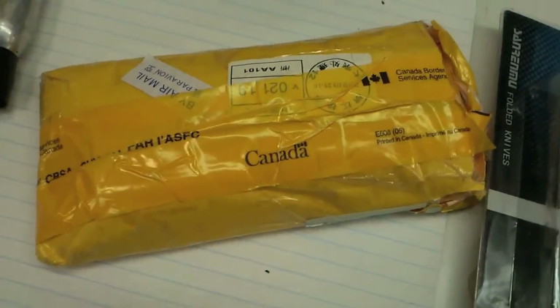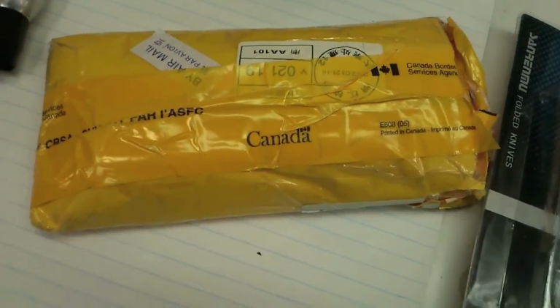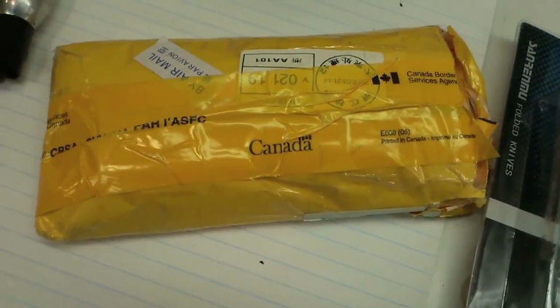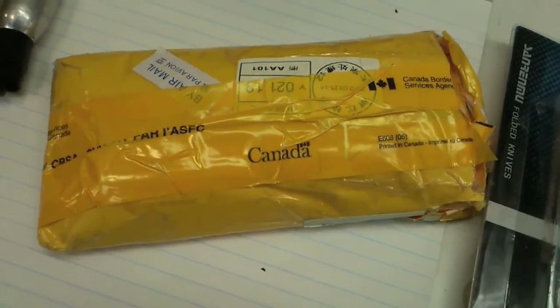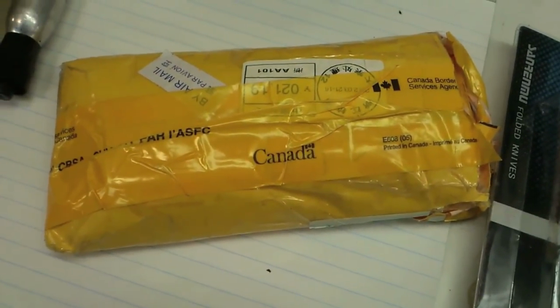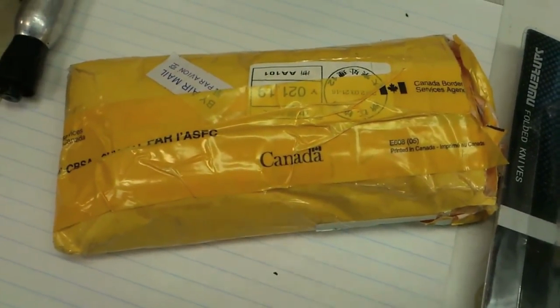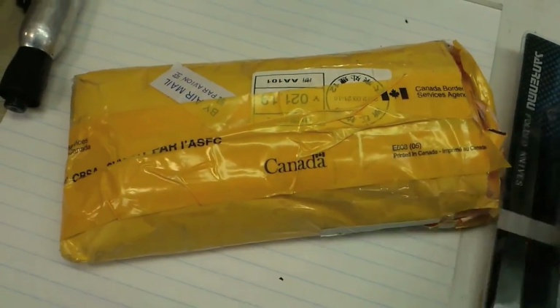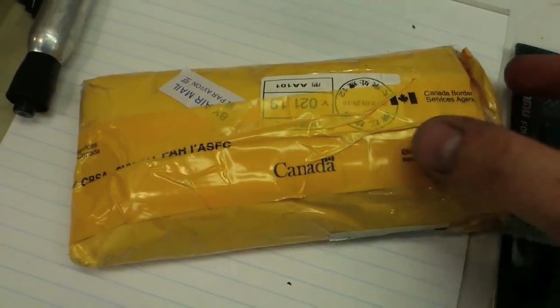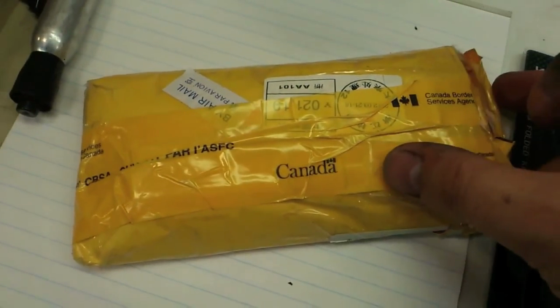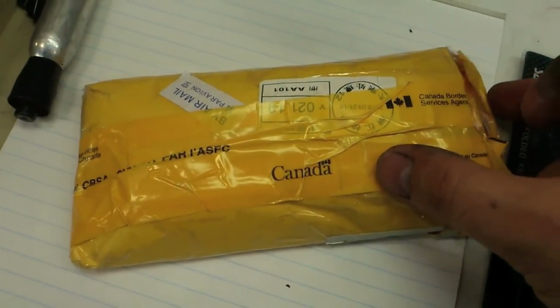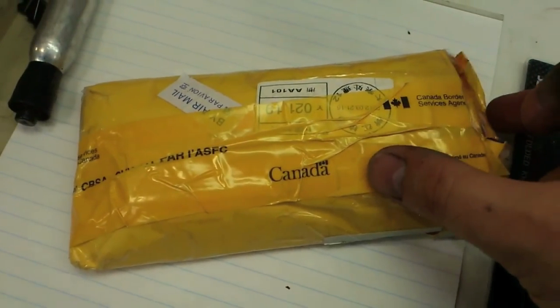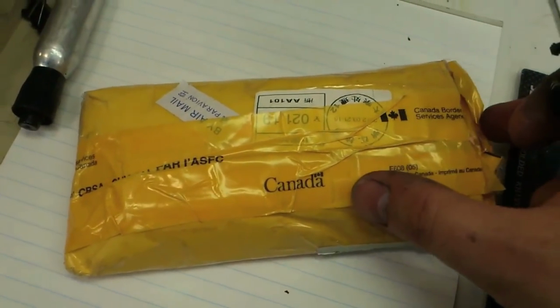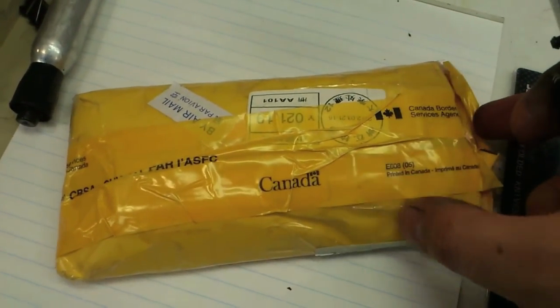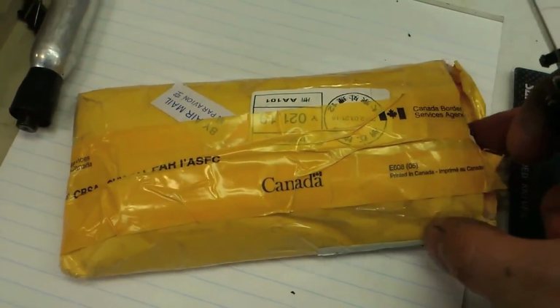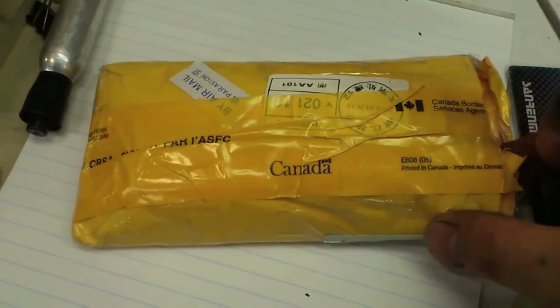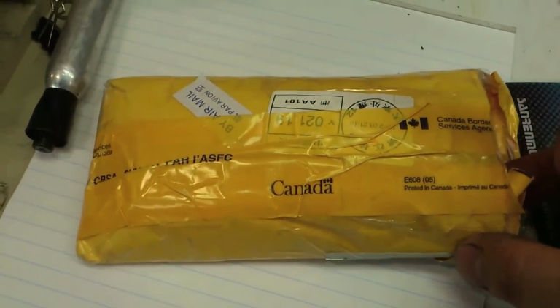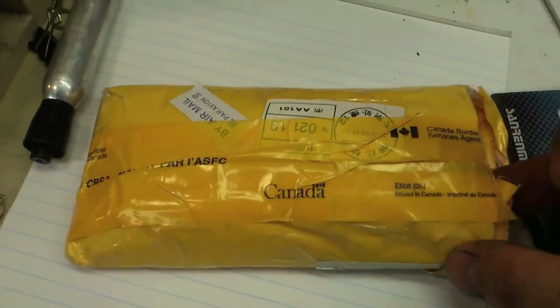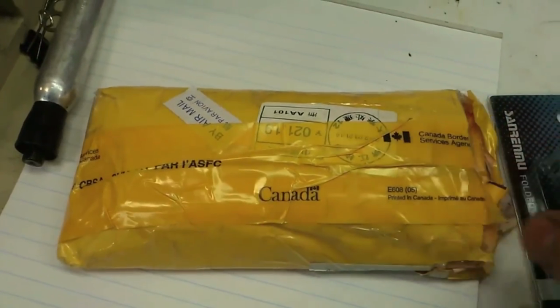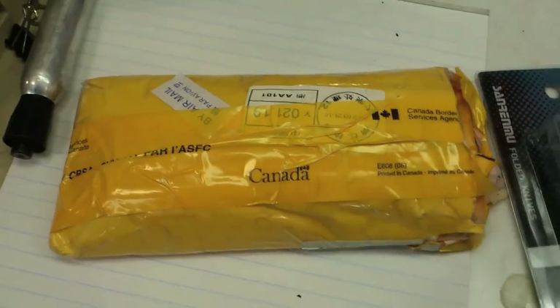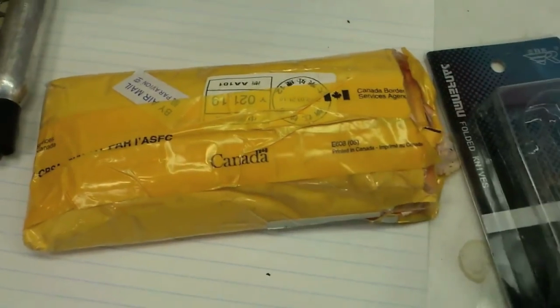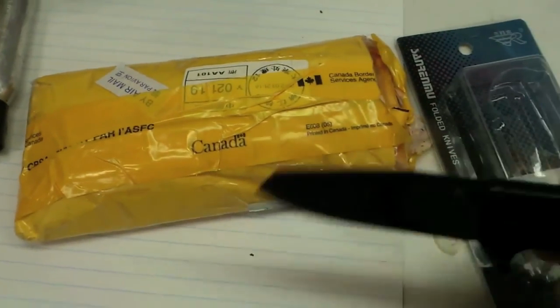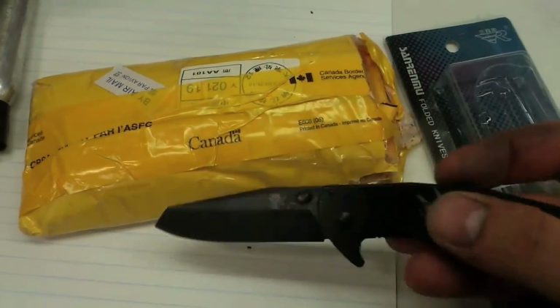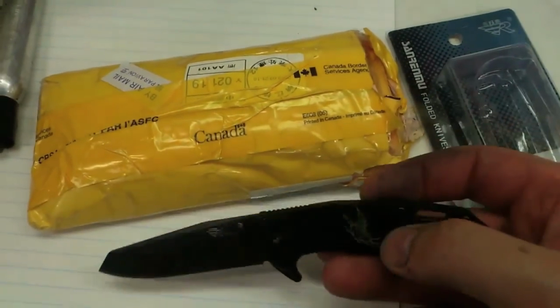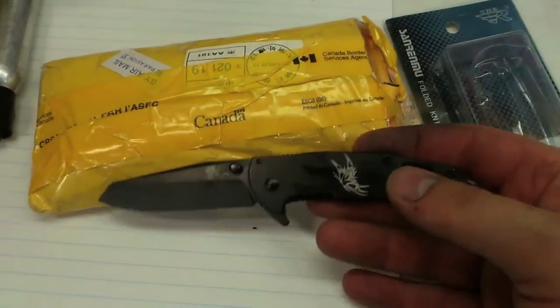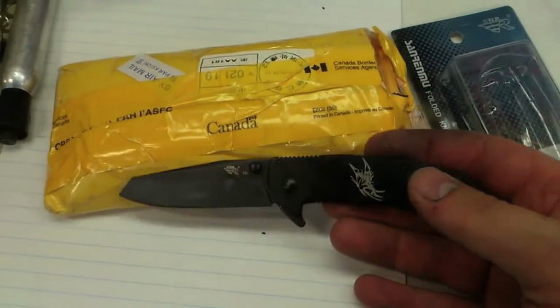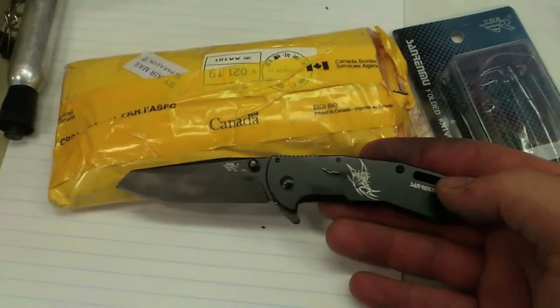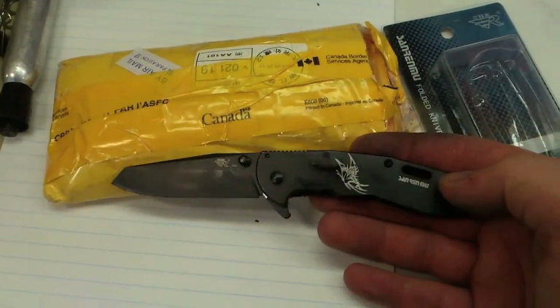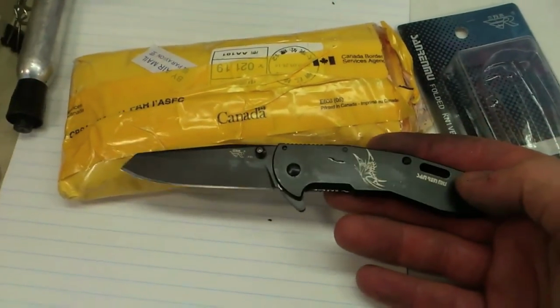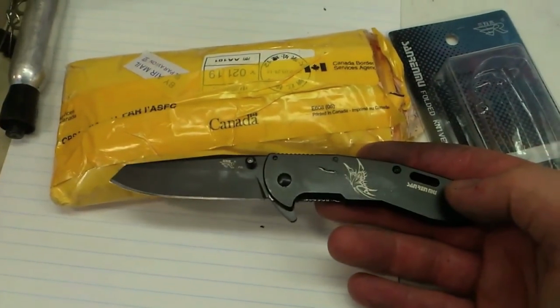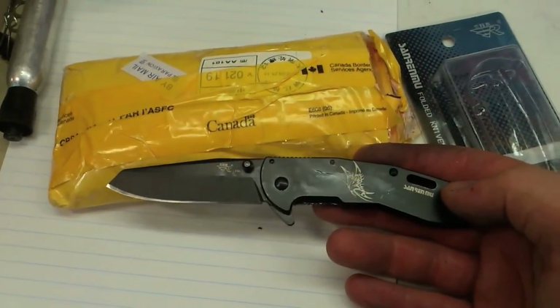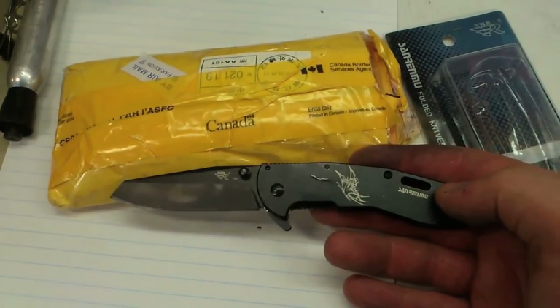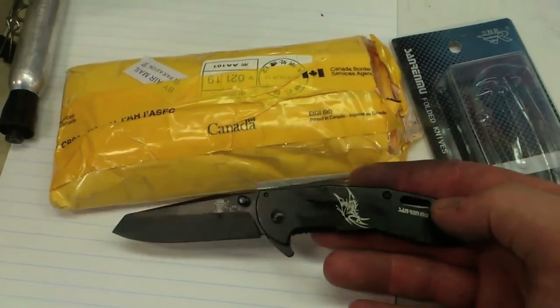Here's a look at the Canada Customs border patrol tape — they opened up my knife, which is probably why the action got messed up.